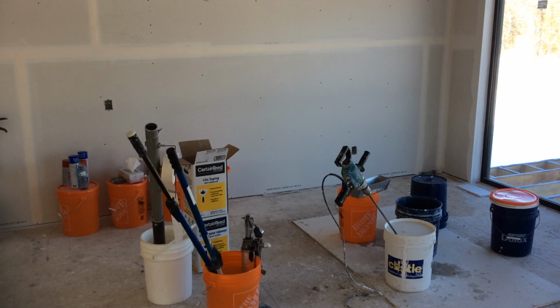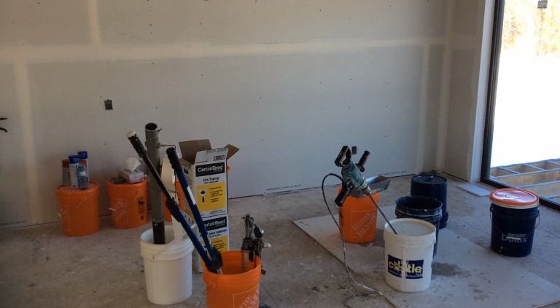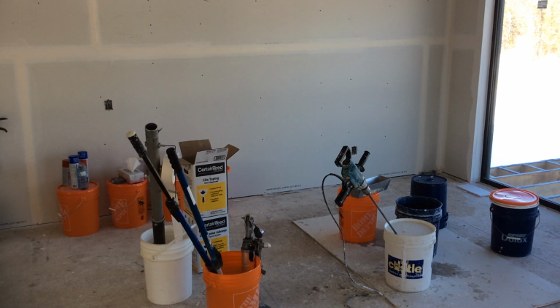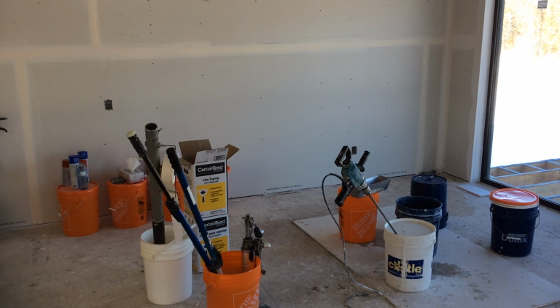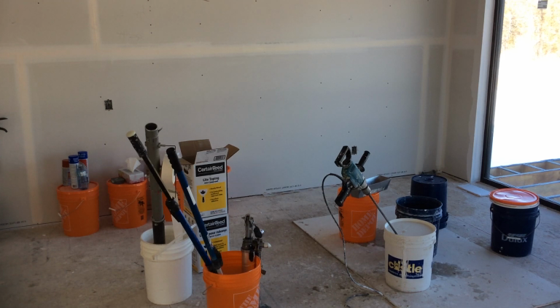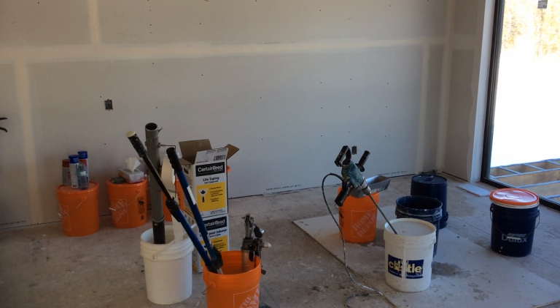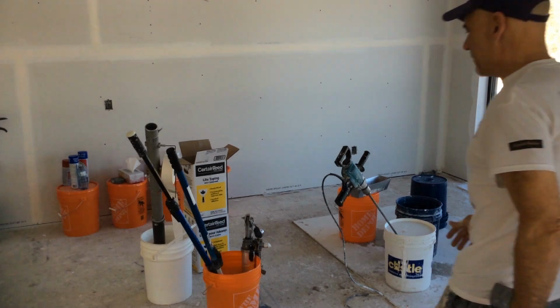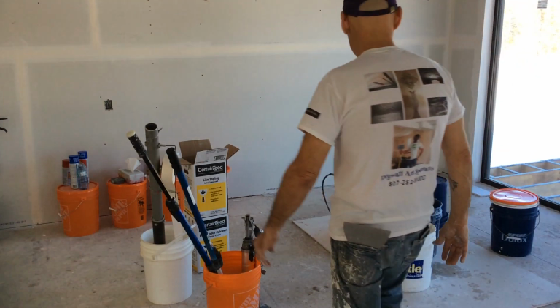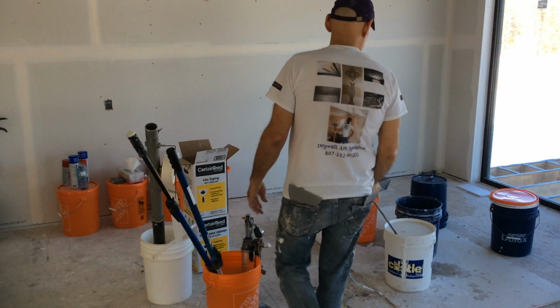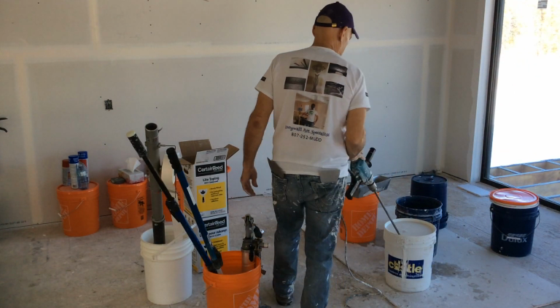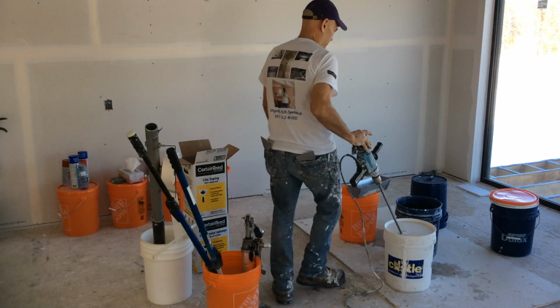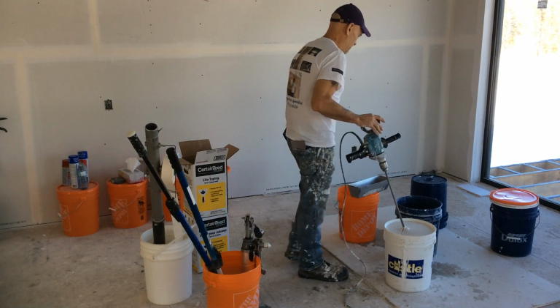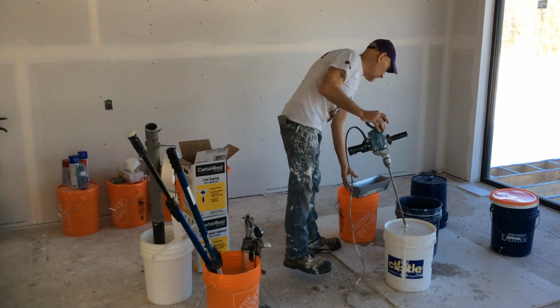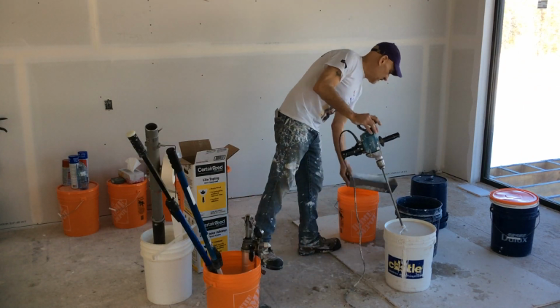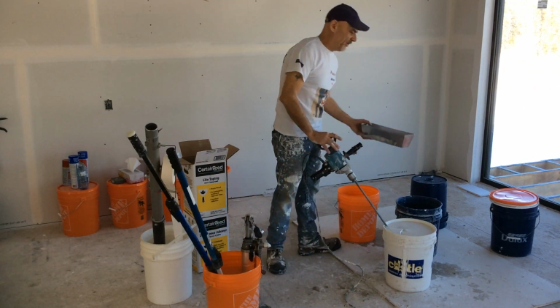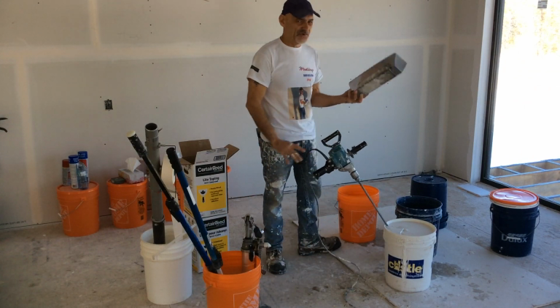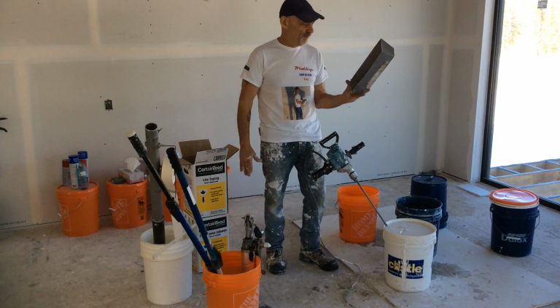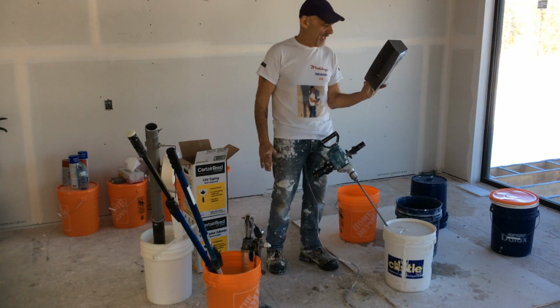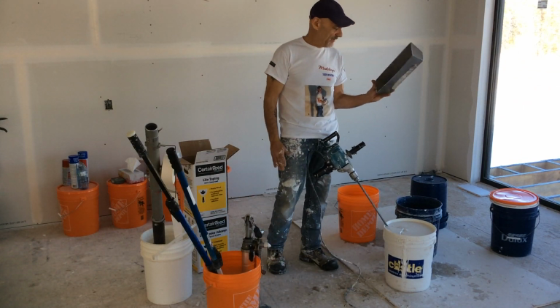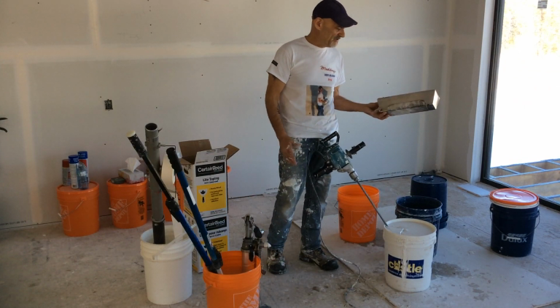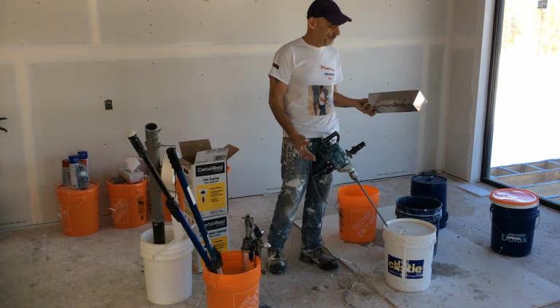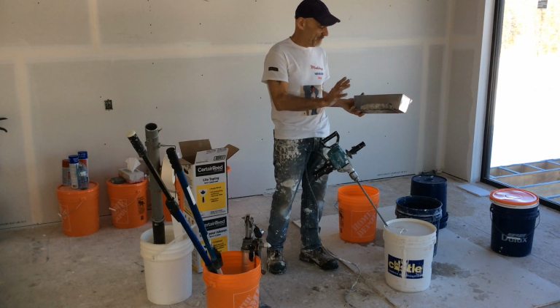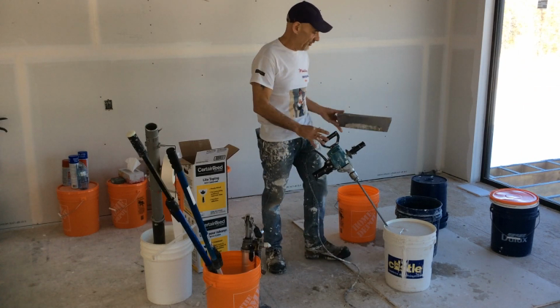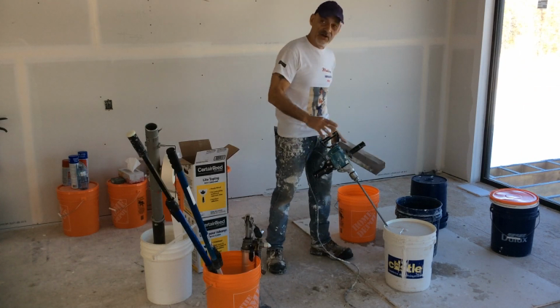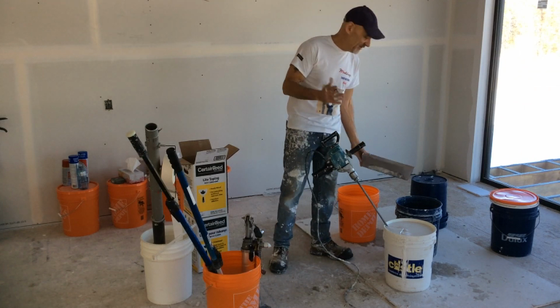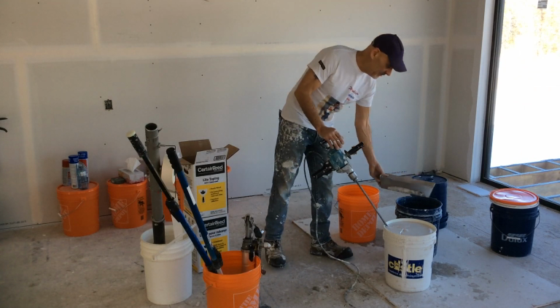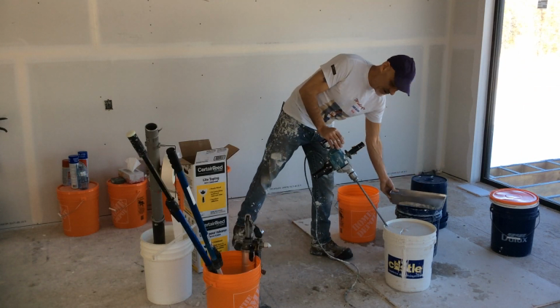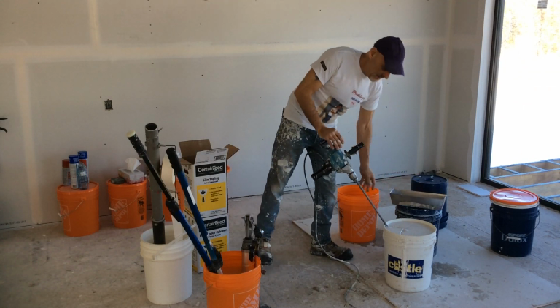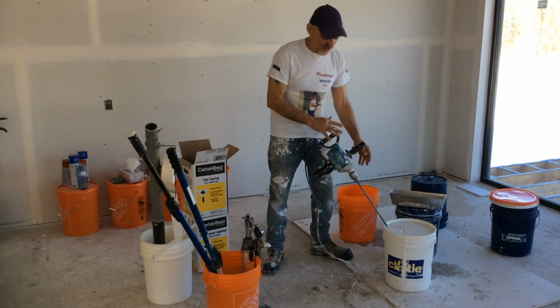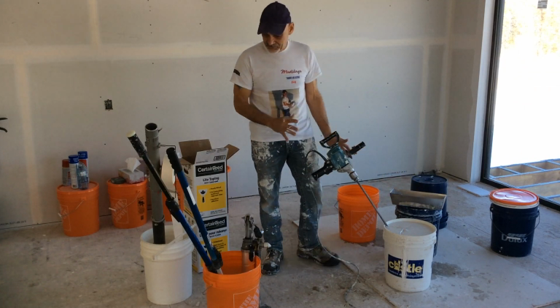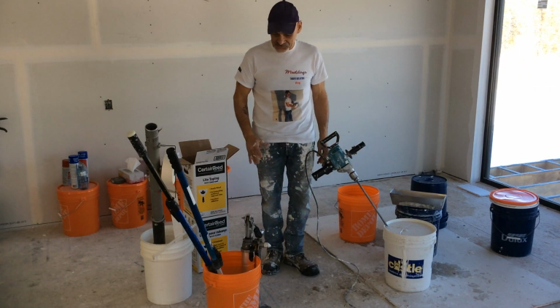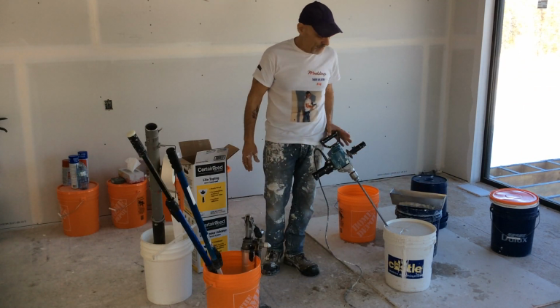Alright, some people are wondering just how soft do I make my bazooka mud. I pretty much use a full pan, plus some, maybe a third. All depends on temperature, how thick the mud is to start with.